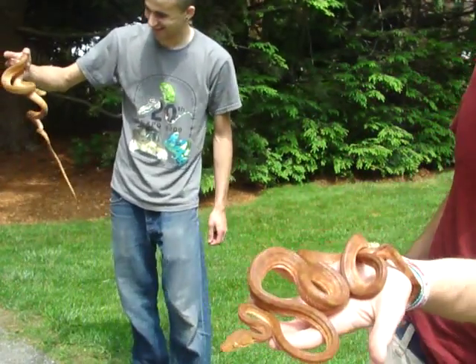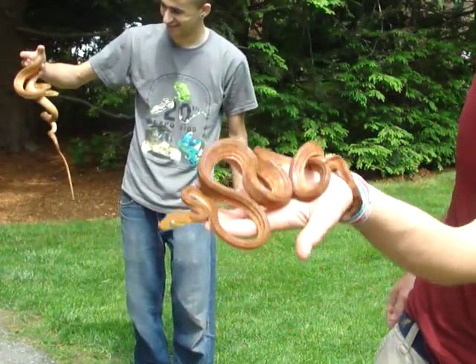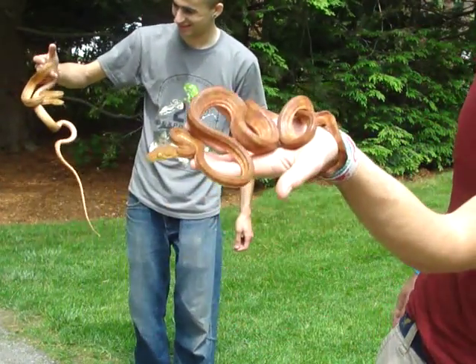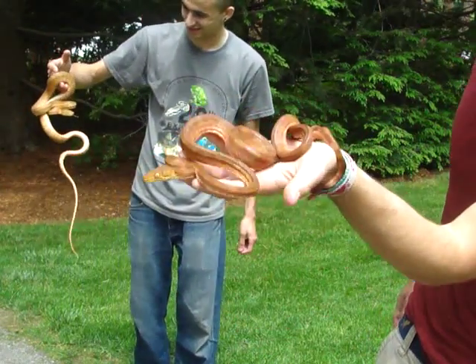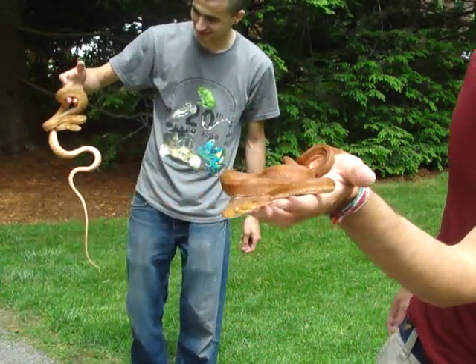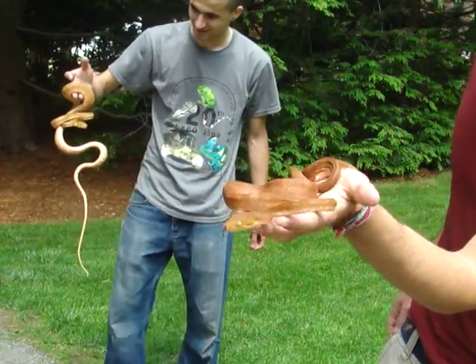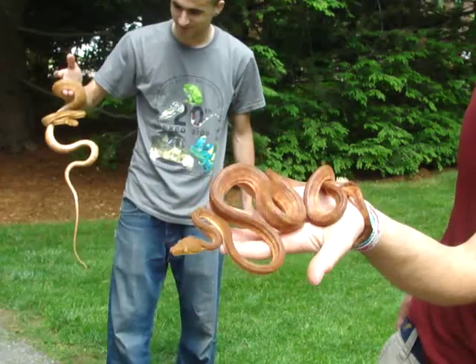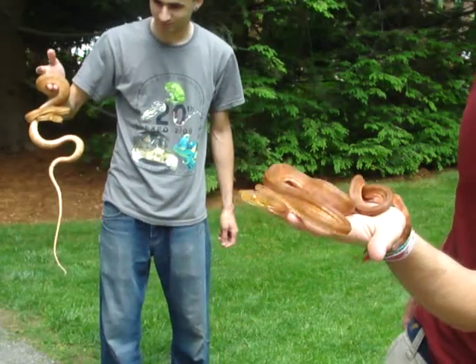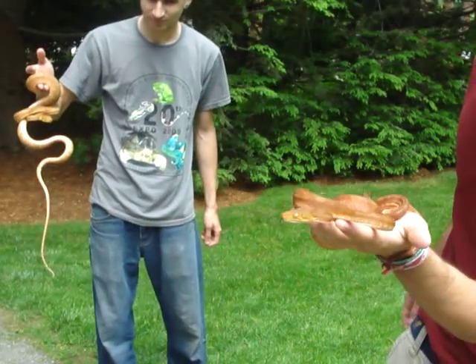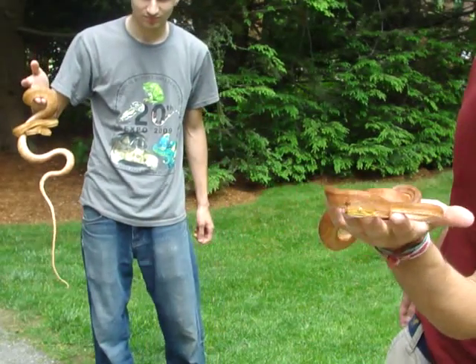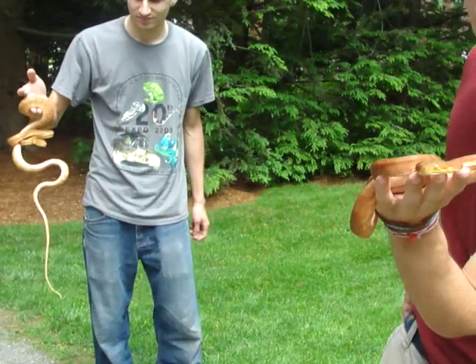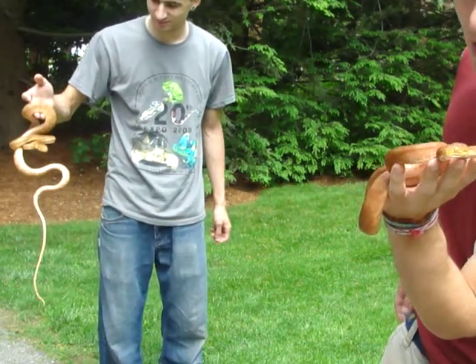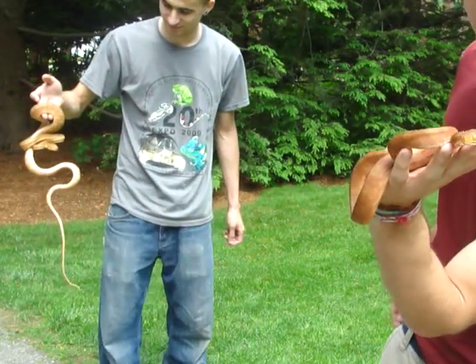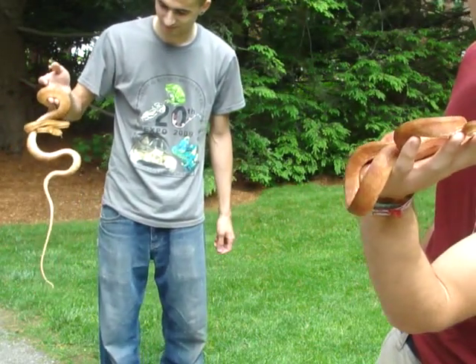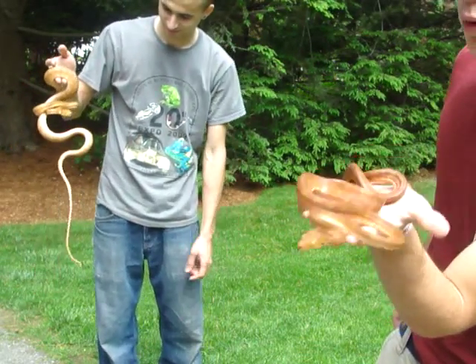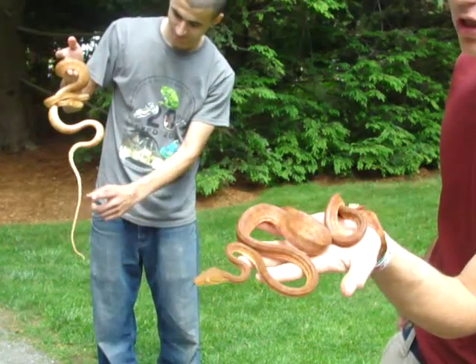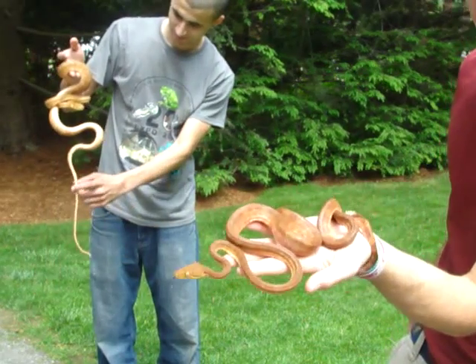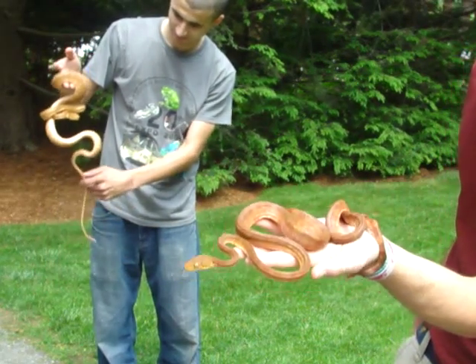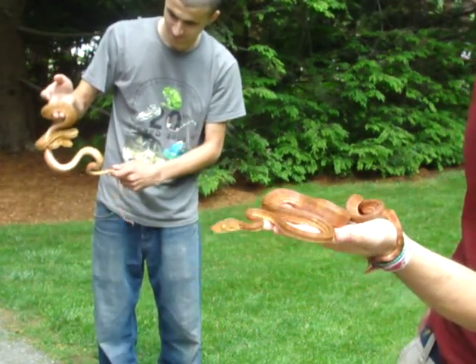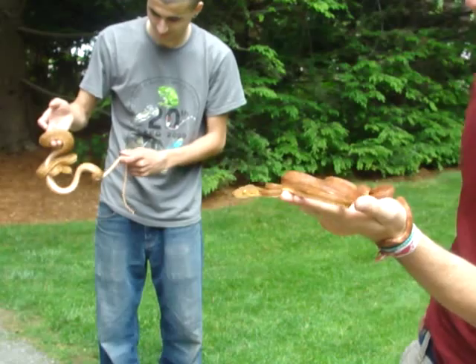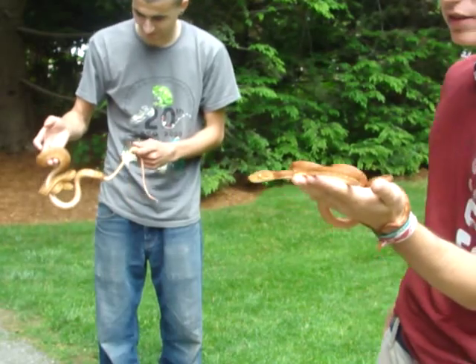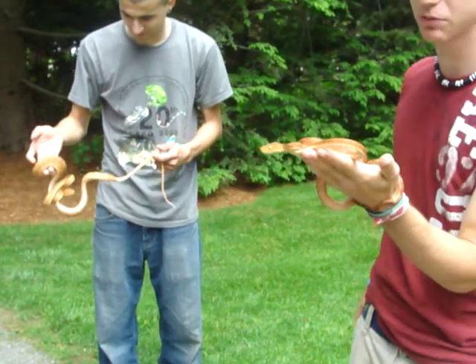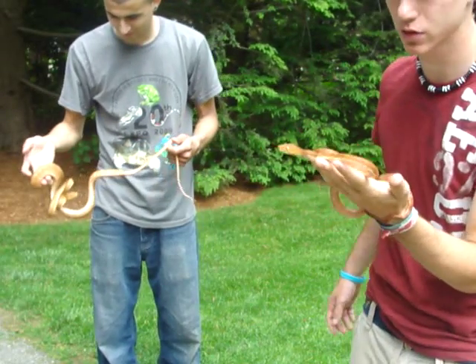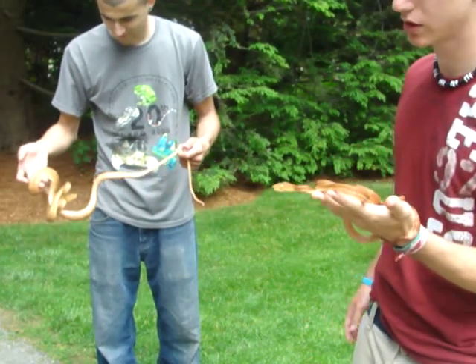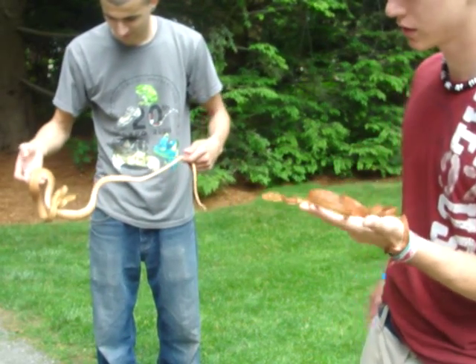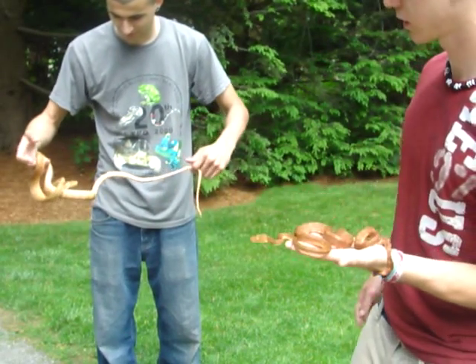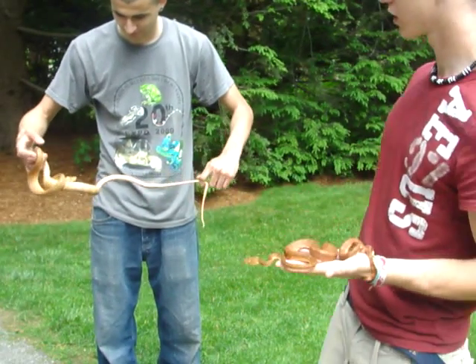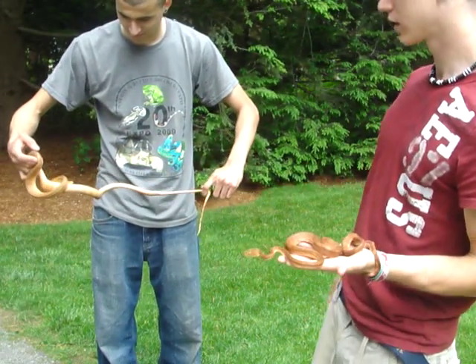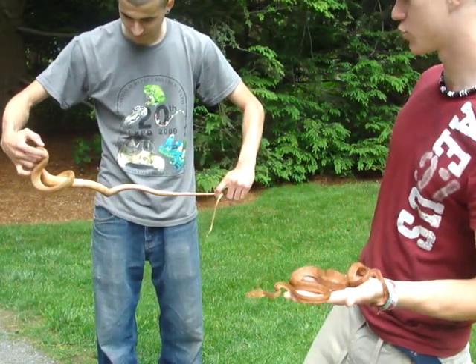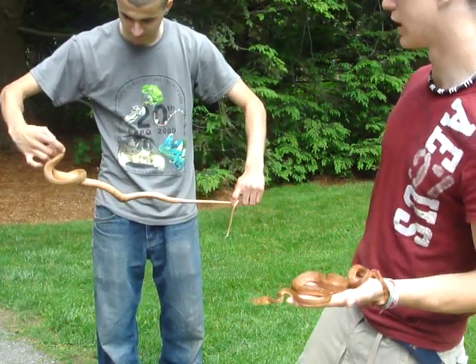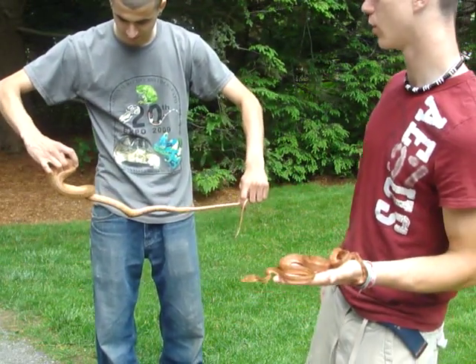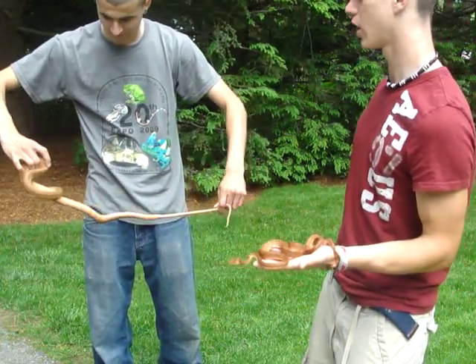That is him. He's got some nice red, and there's some orange-yellow banding in there as well. He's got some speckles, but he's extremely nice for being wild-caught.